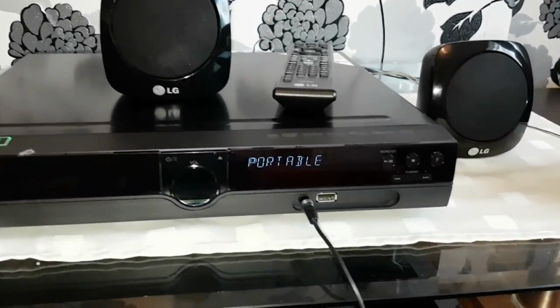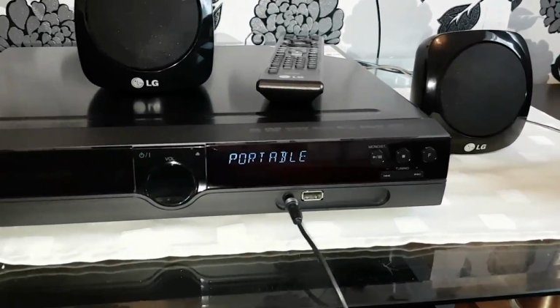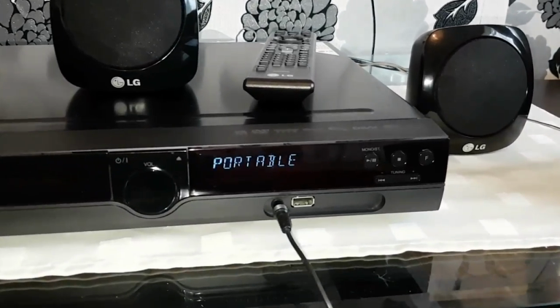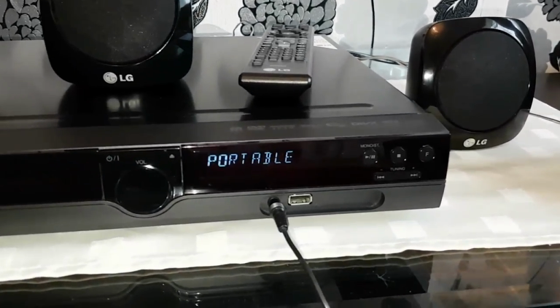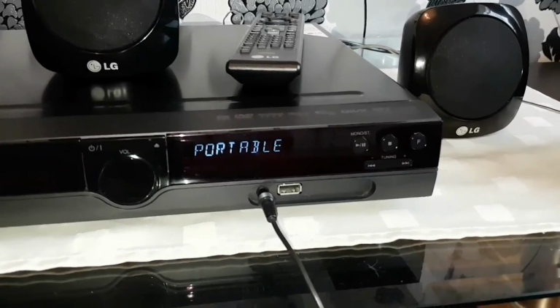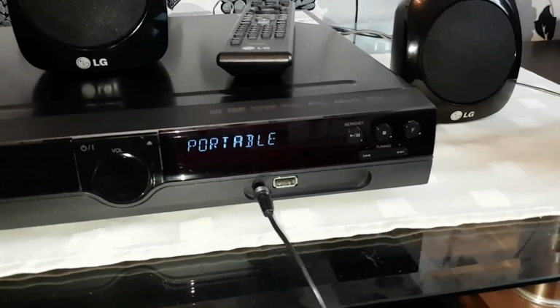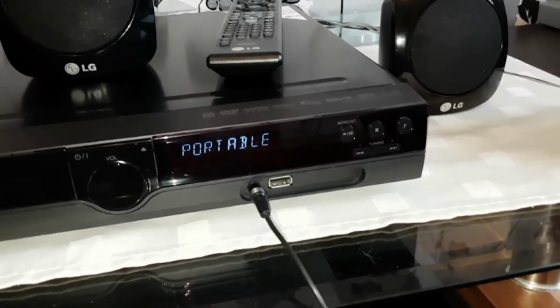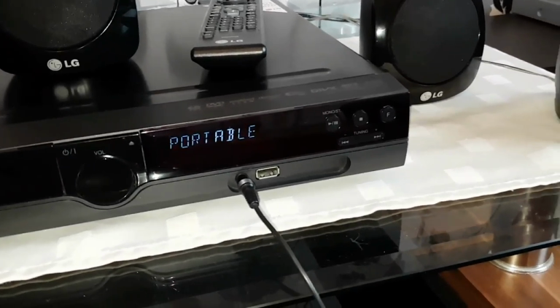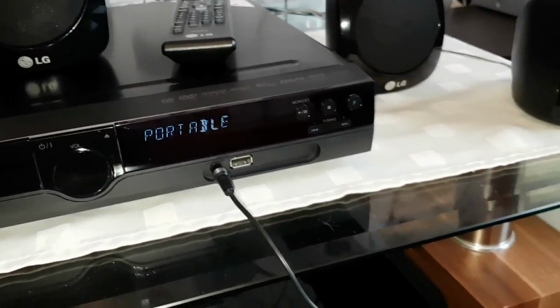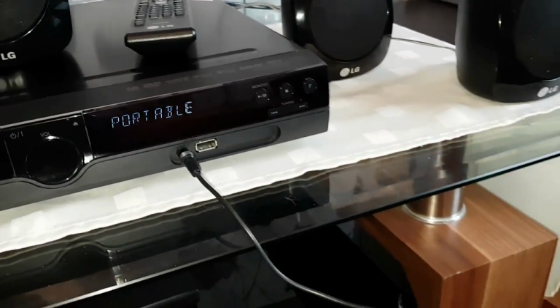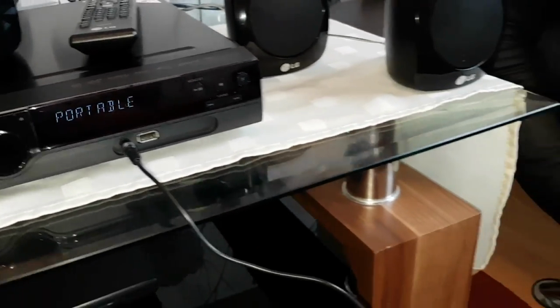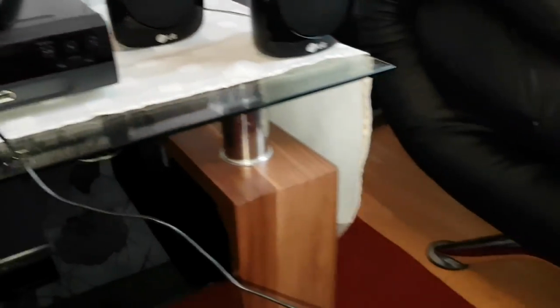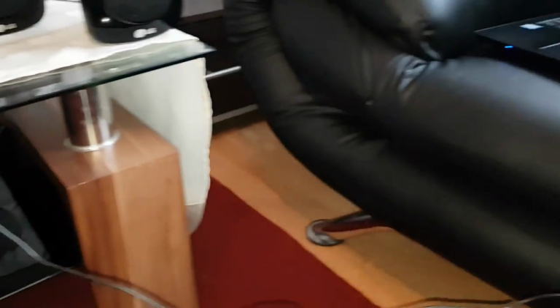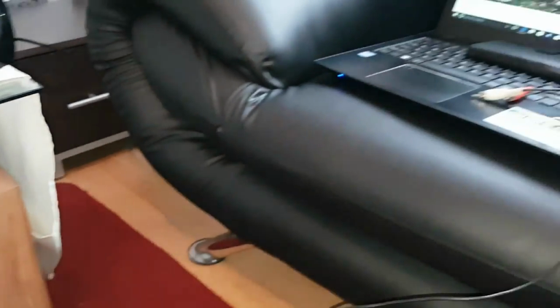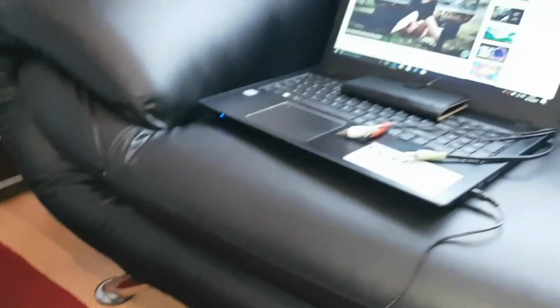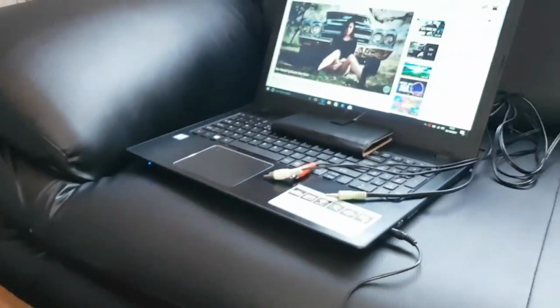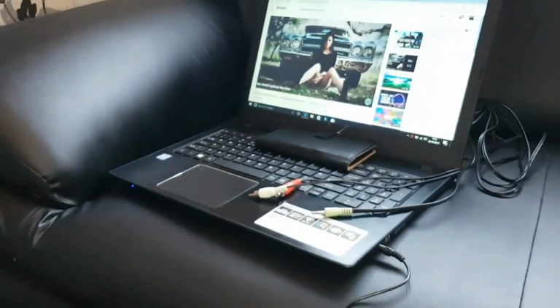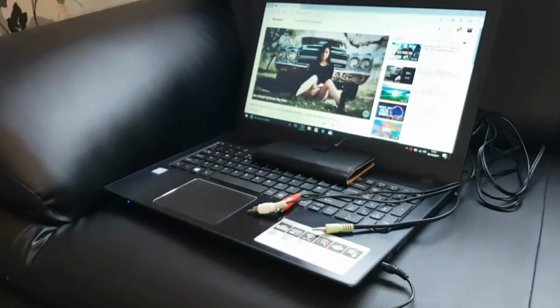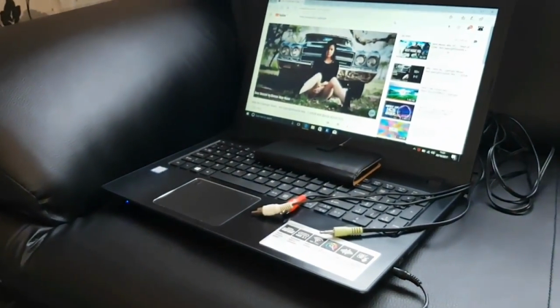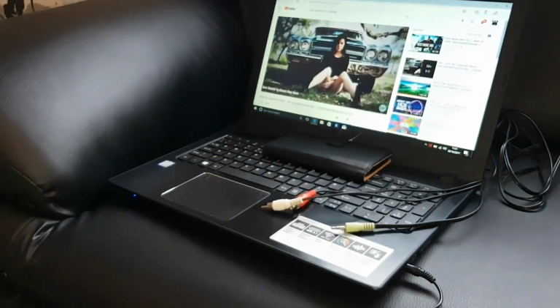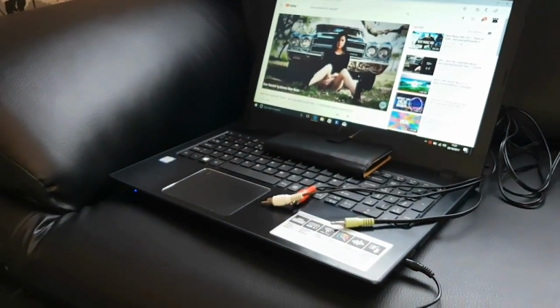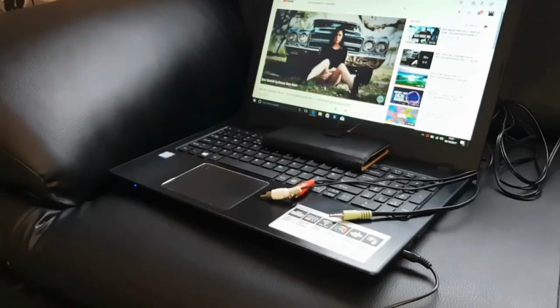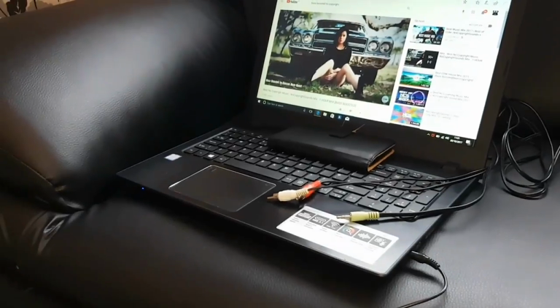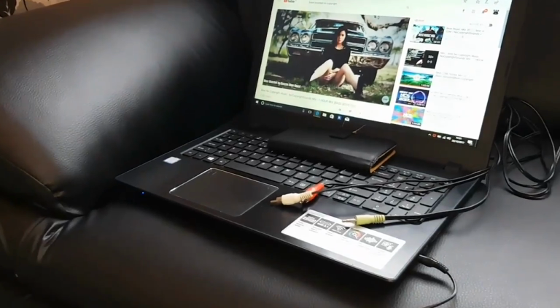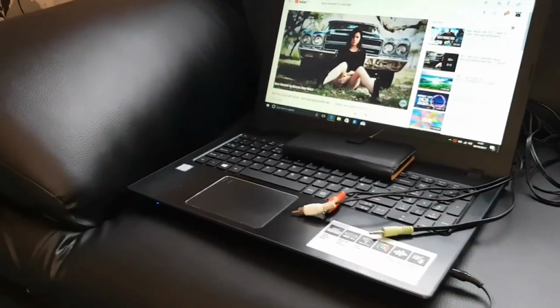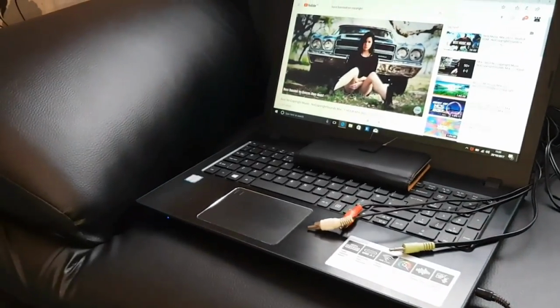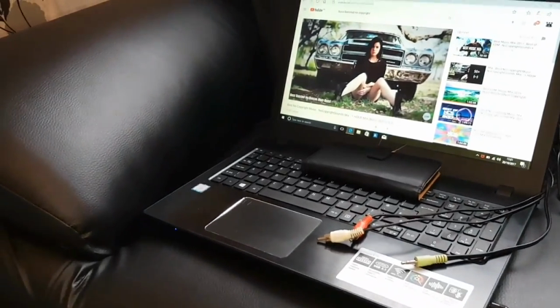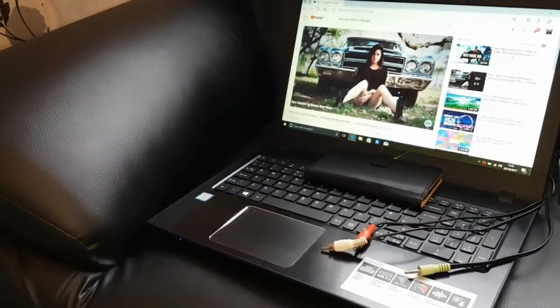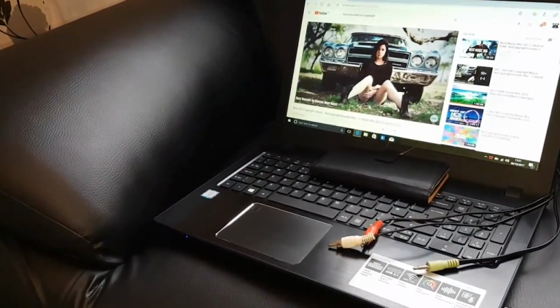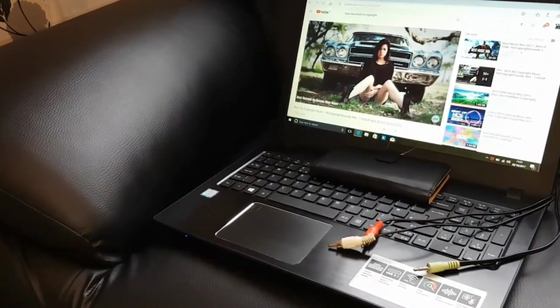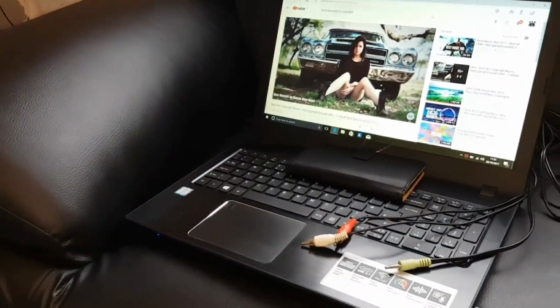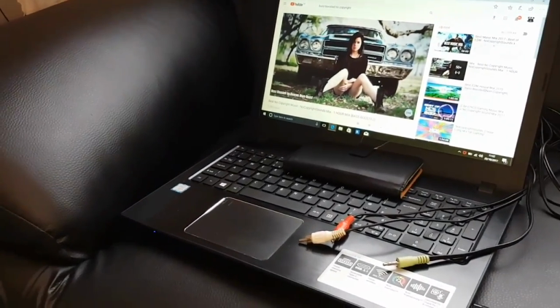It has a music port. So now I'm using my laptop to play music through it. You can use your mobile phone, tablet, PC, or TV.